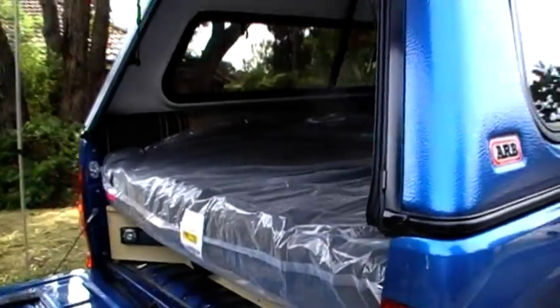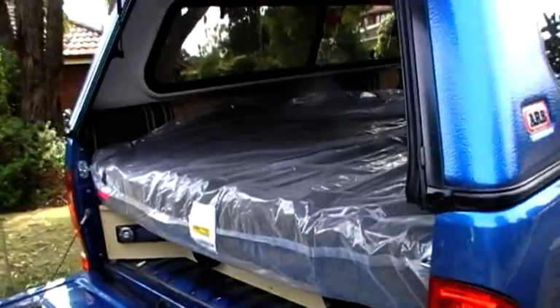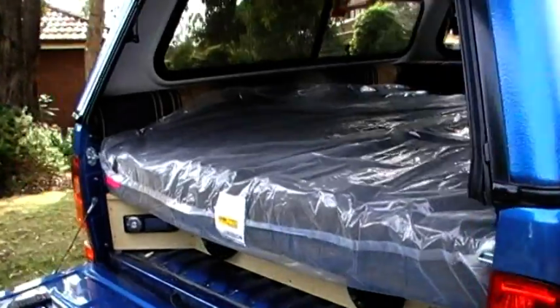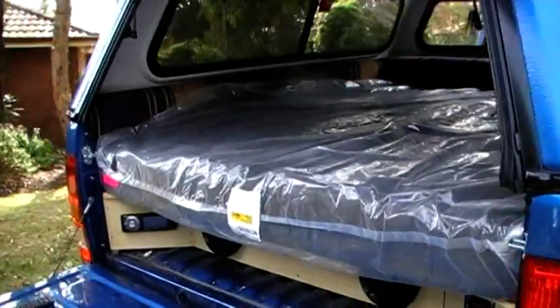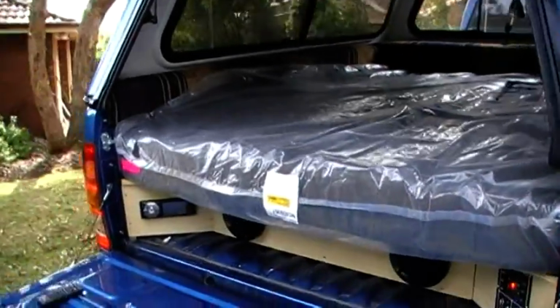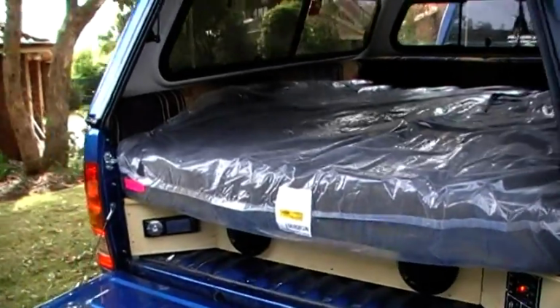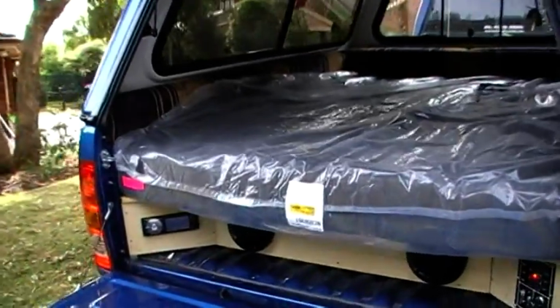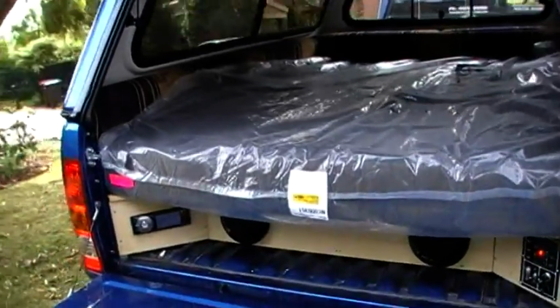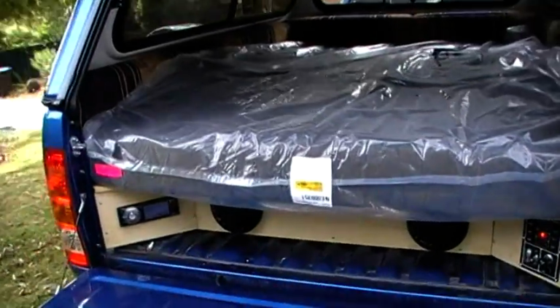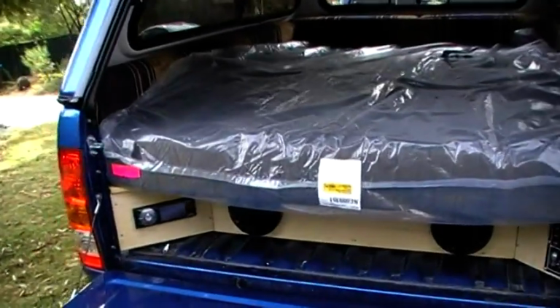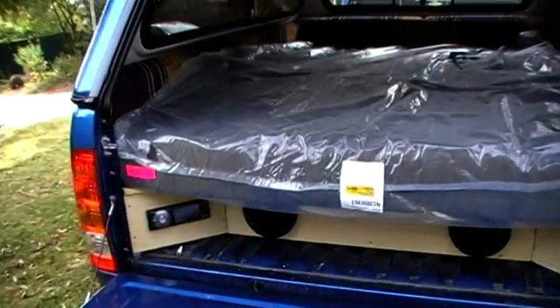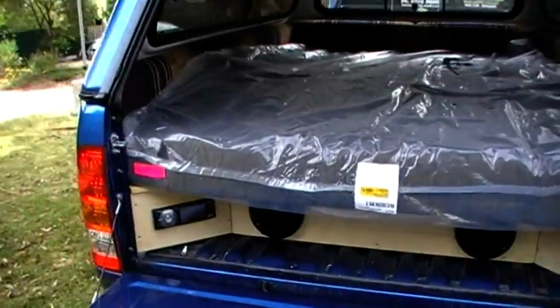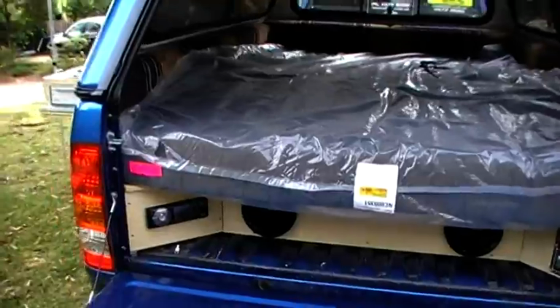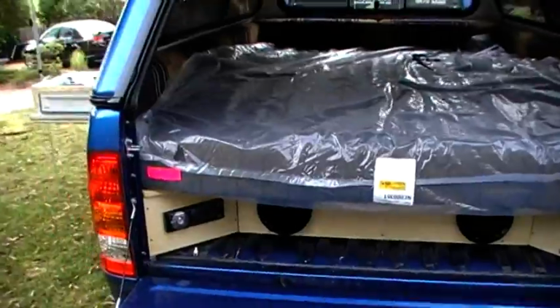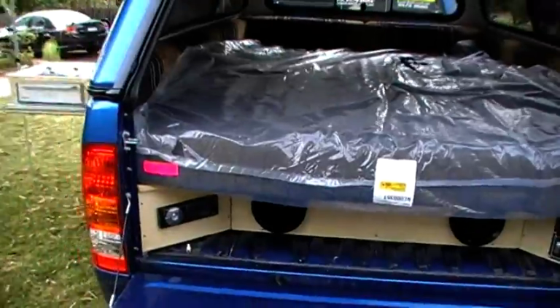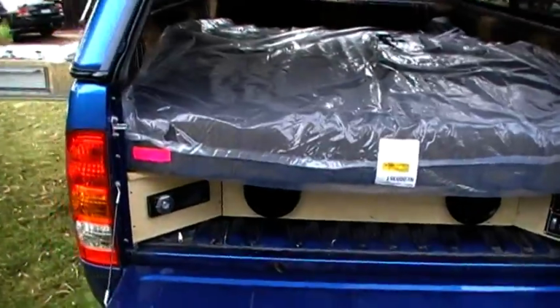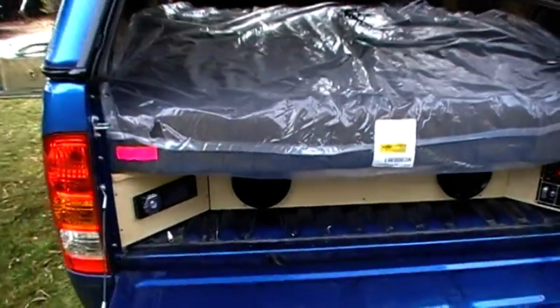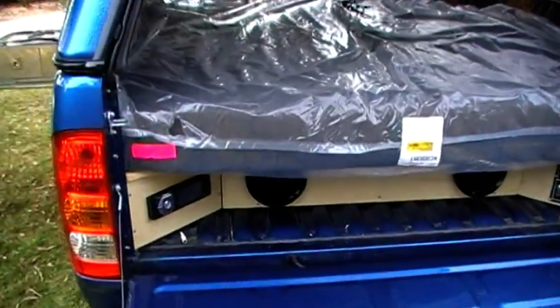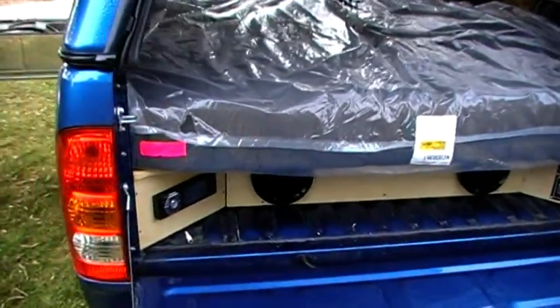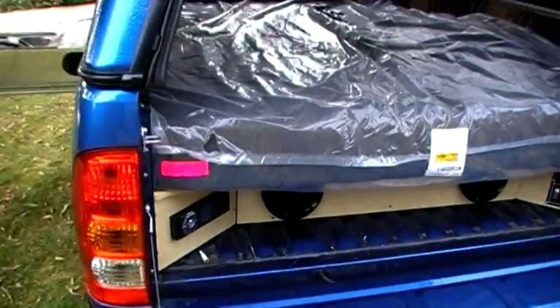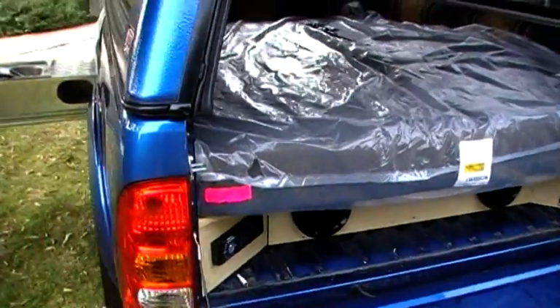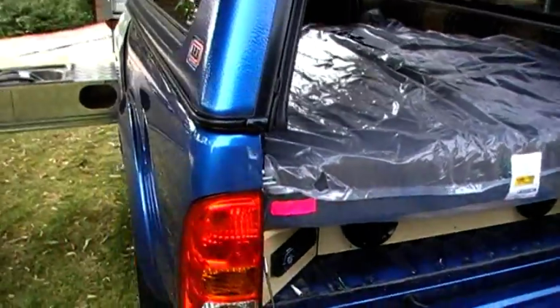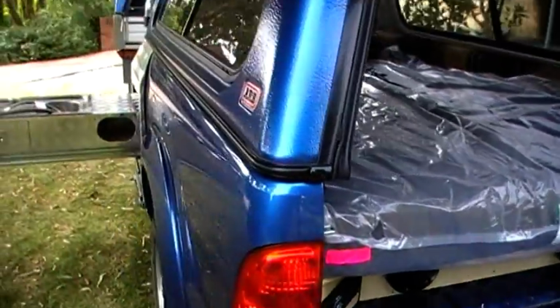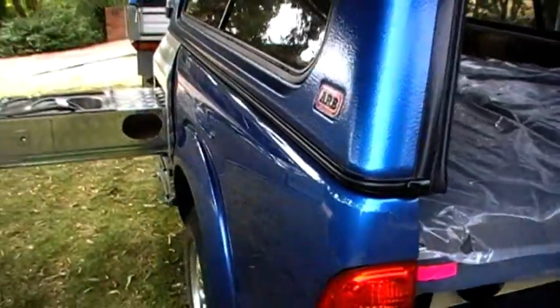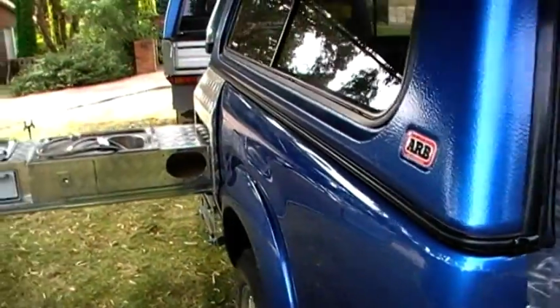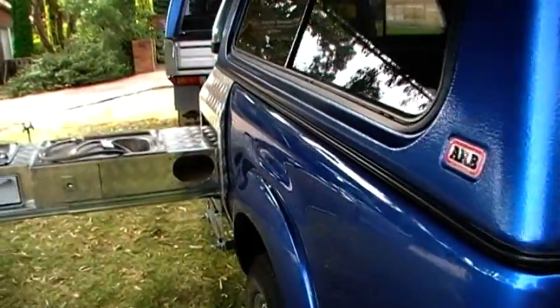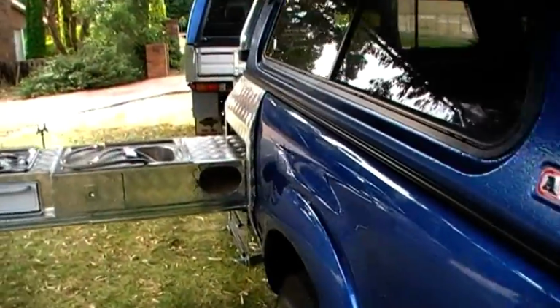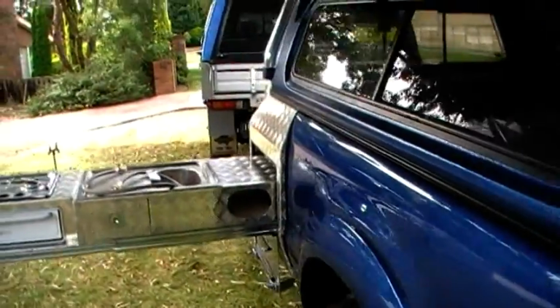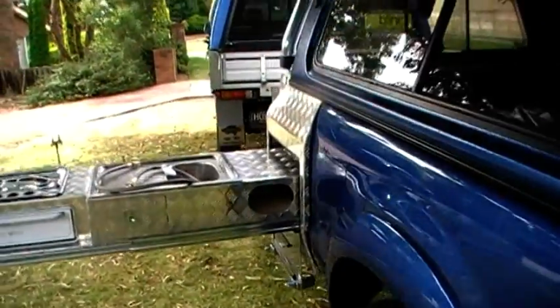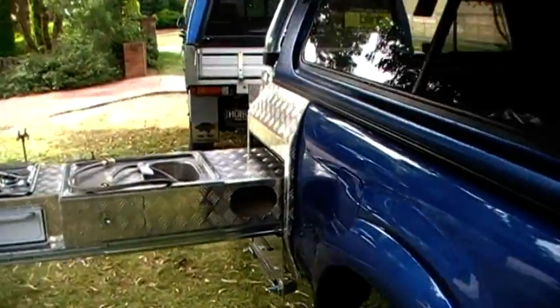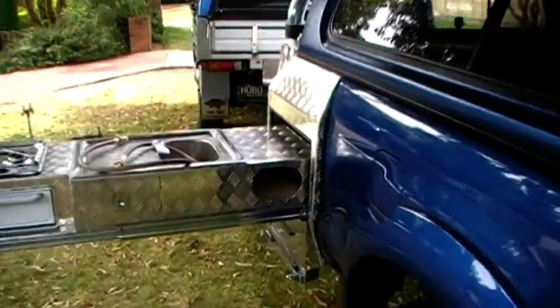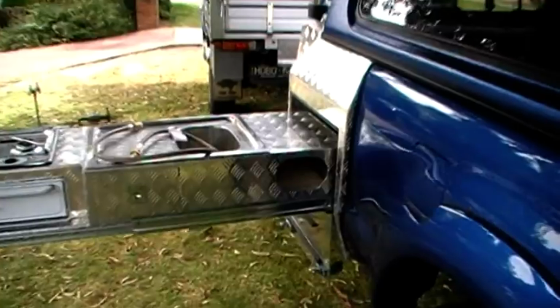The battery keeps it running all night for lighting, as well as watching TV and playing DVDs through the DVD player. And here's the kitchen again.